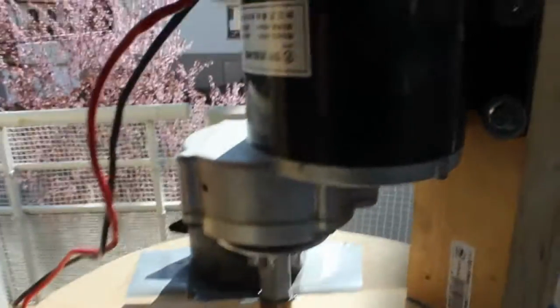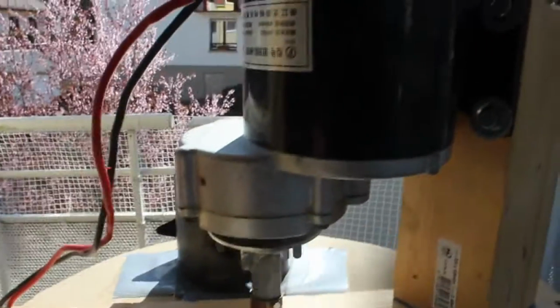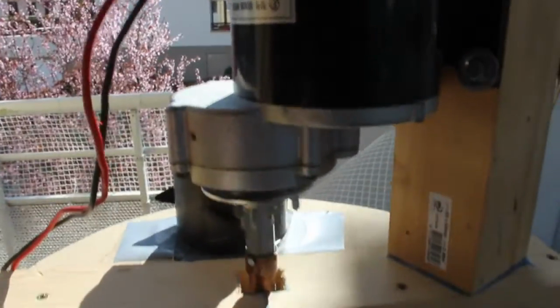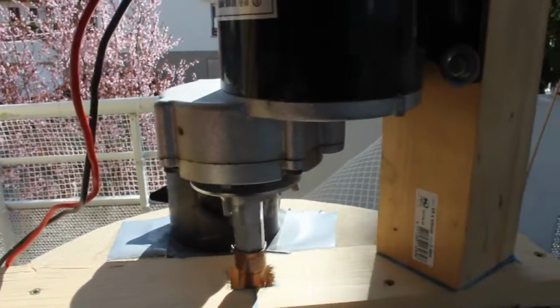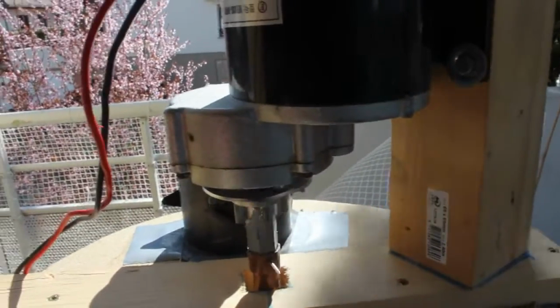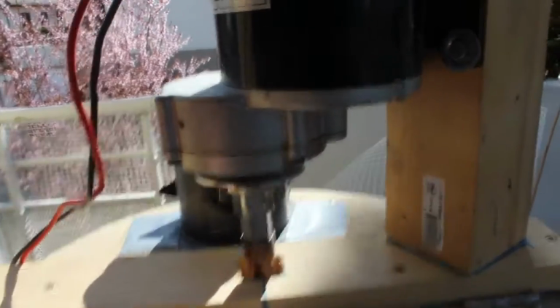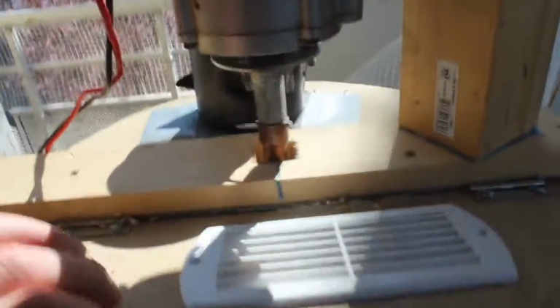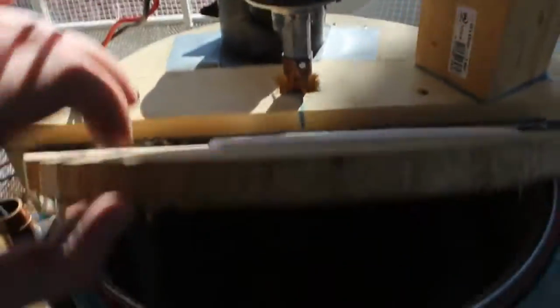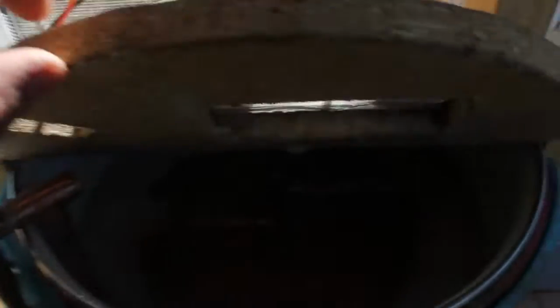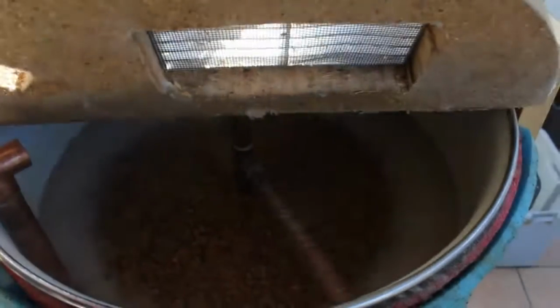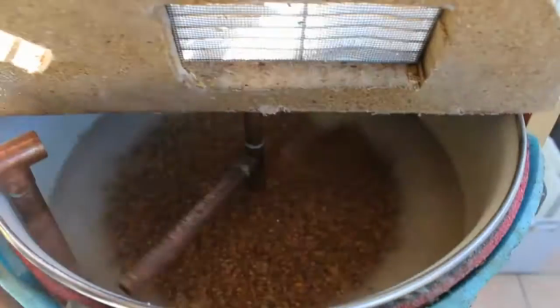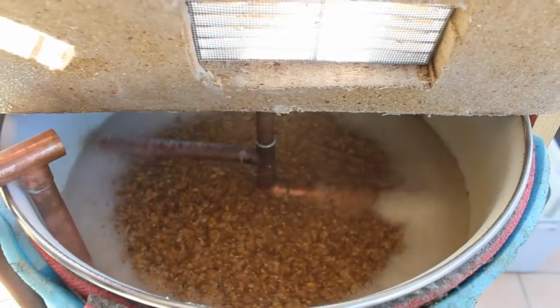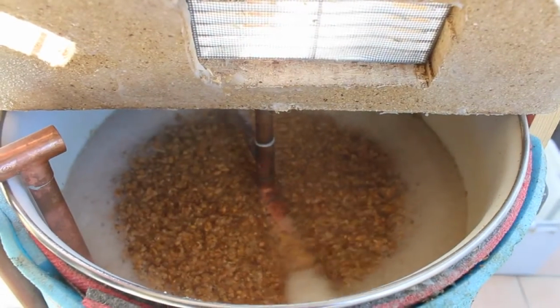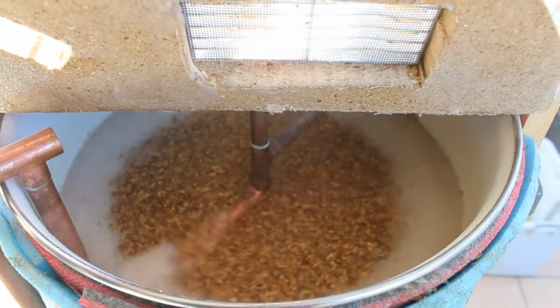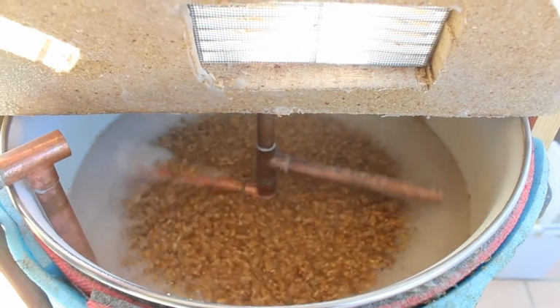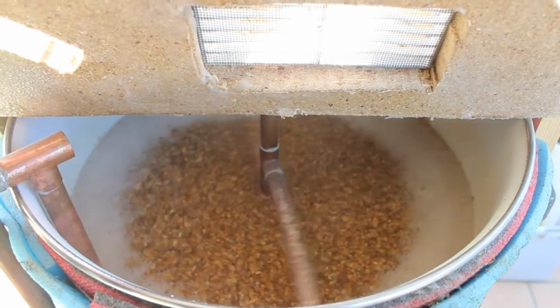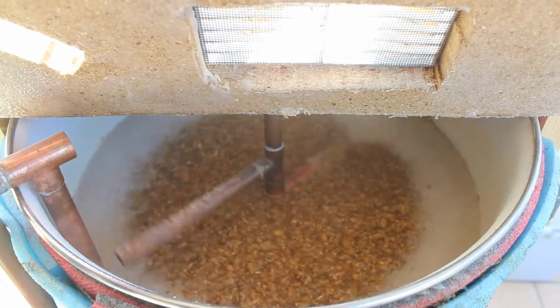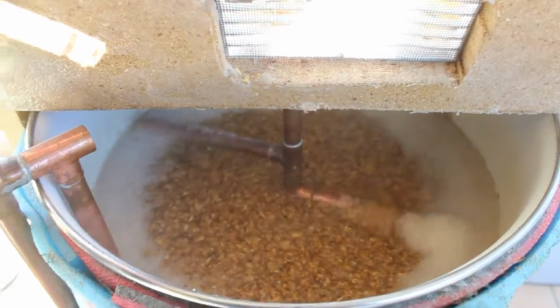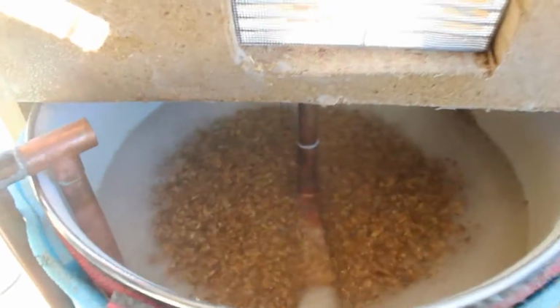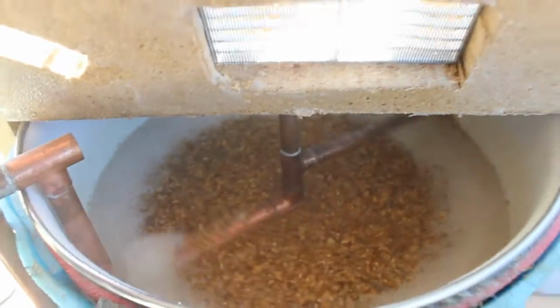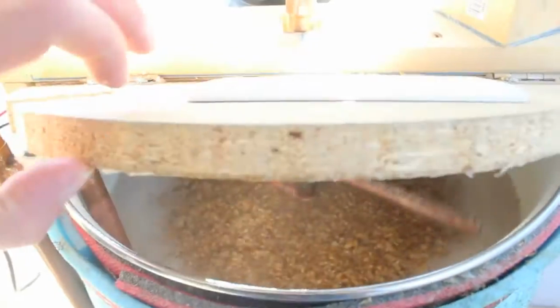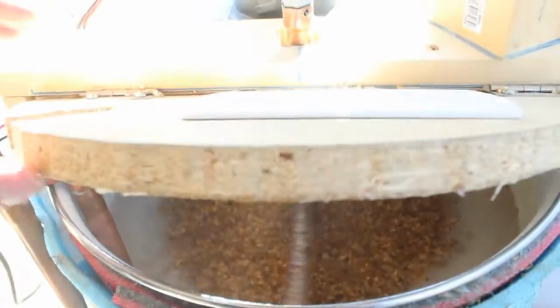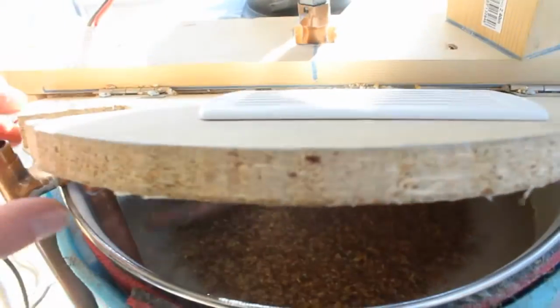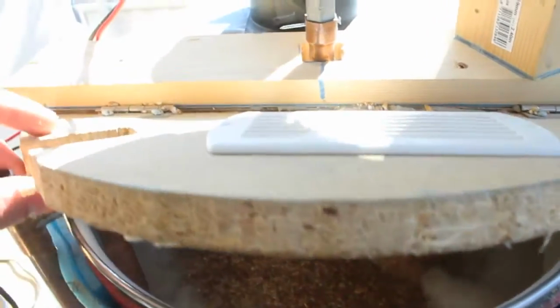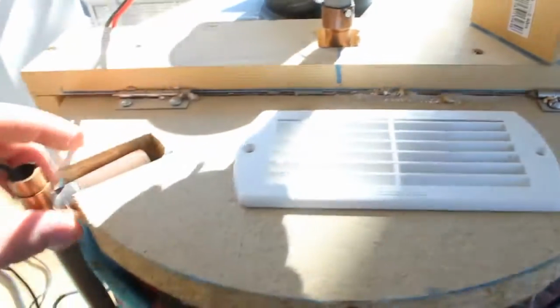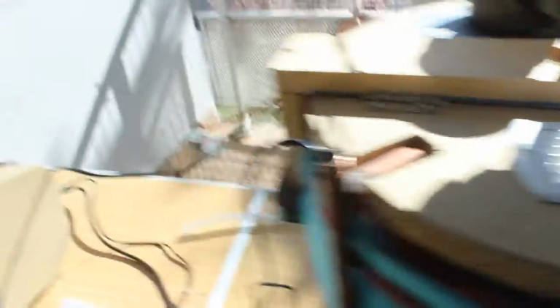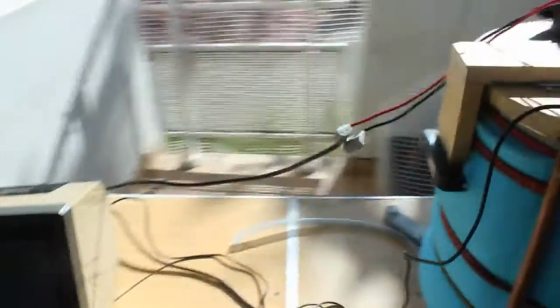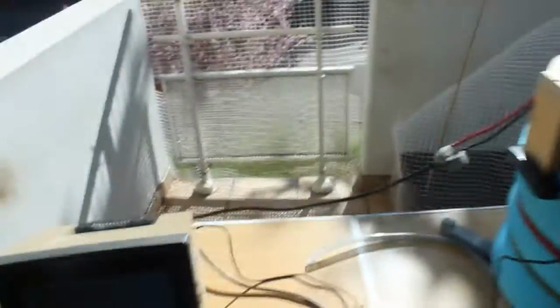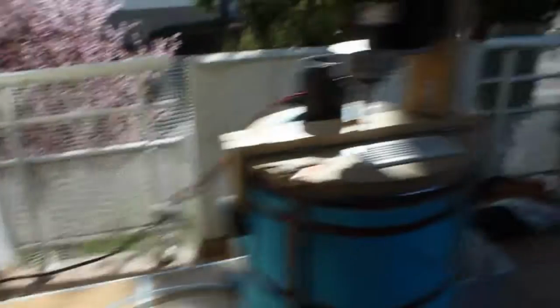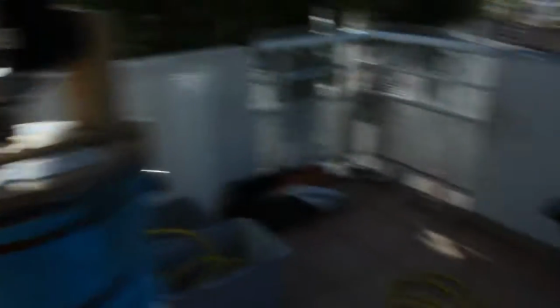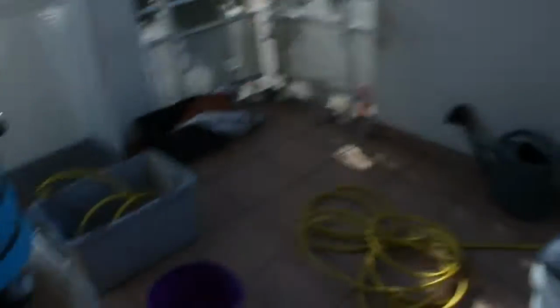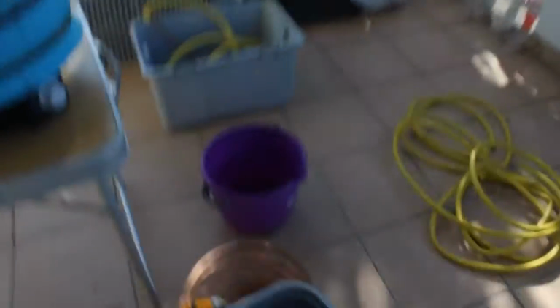Here you can see my motor — it's just a wheelchair motor. It's mixing and making beer. On the back, you can see all the hoses and everything.